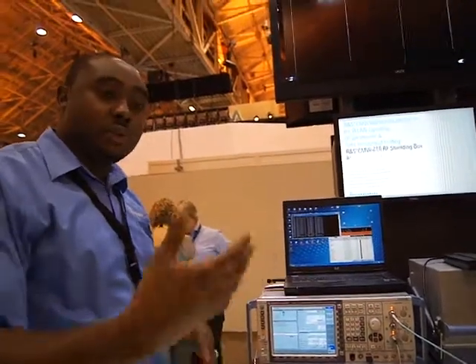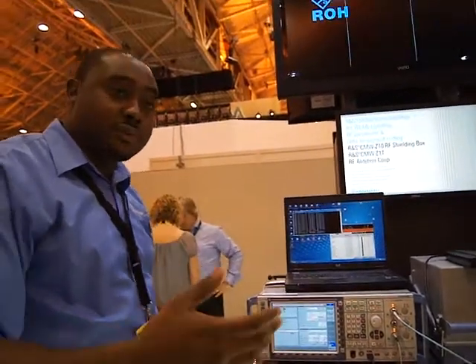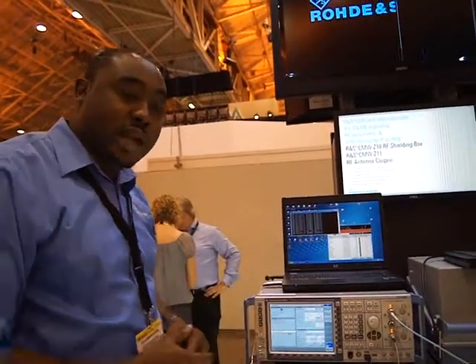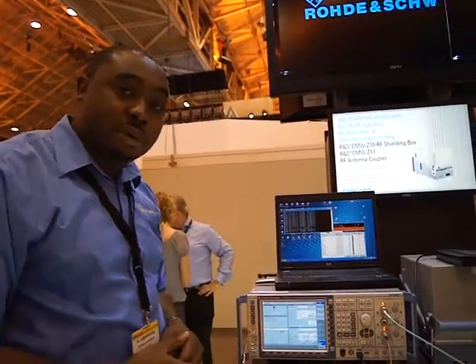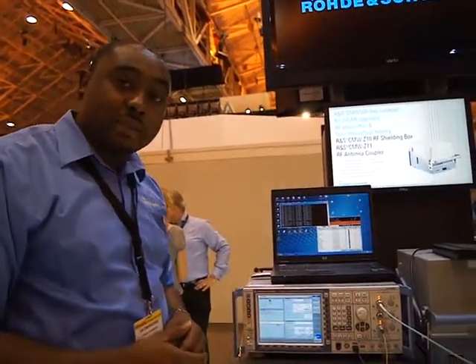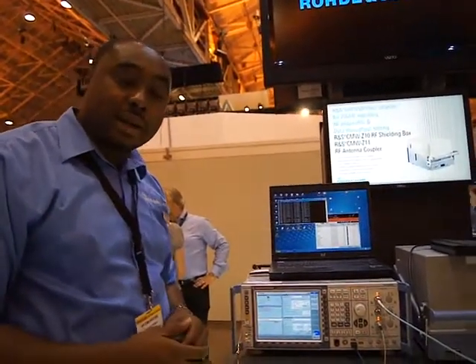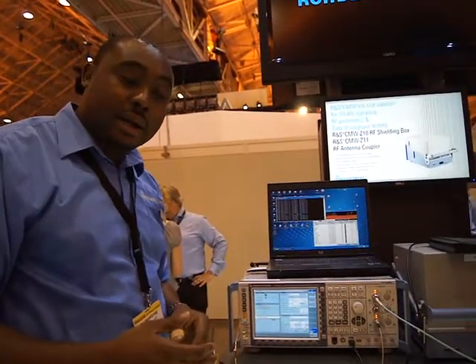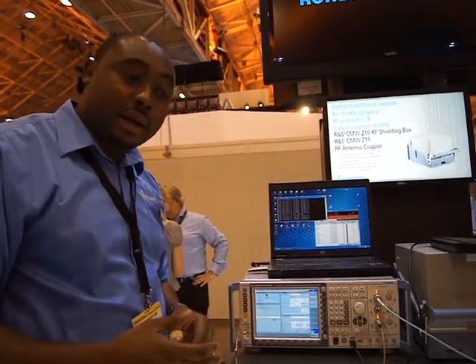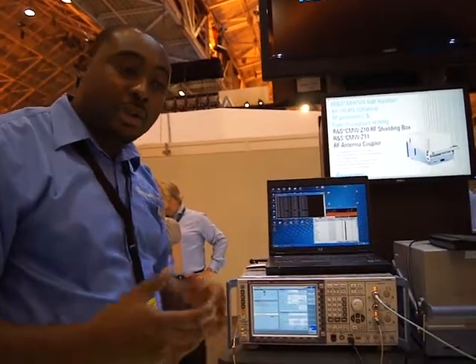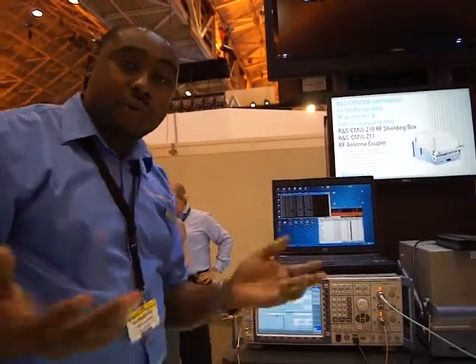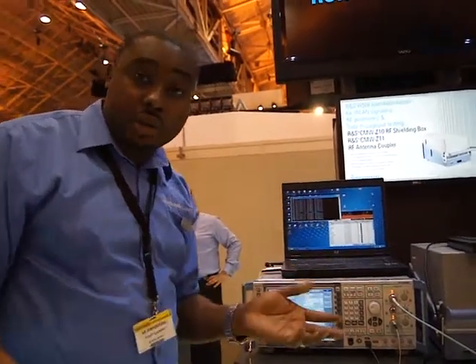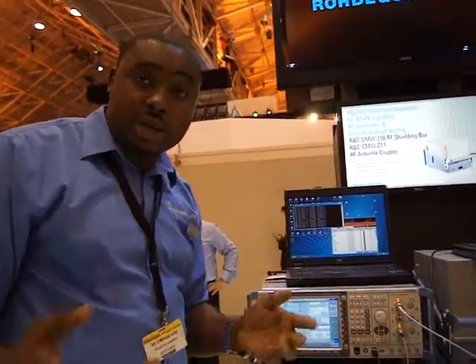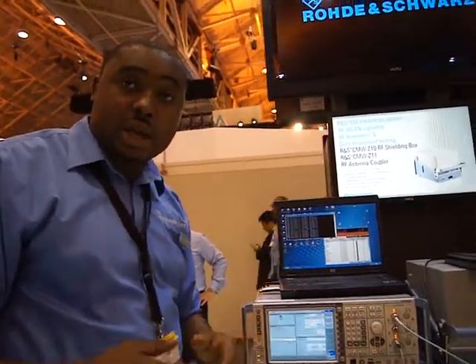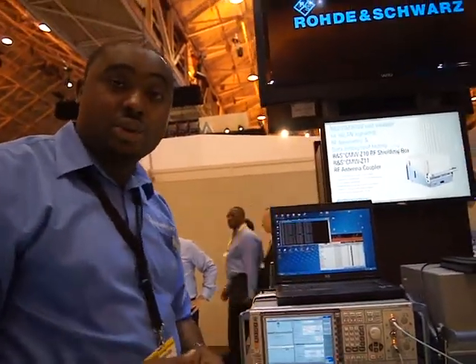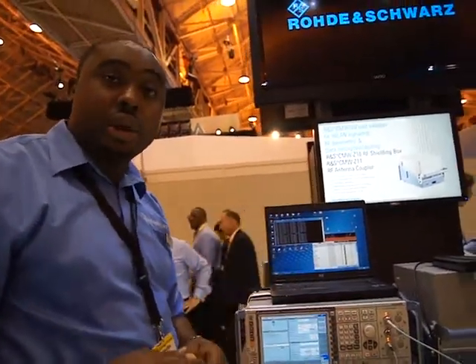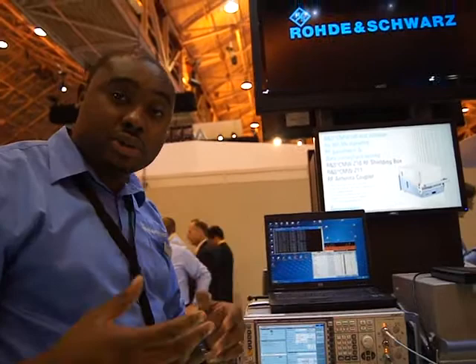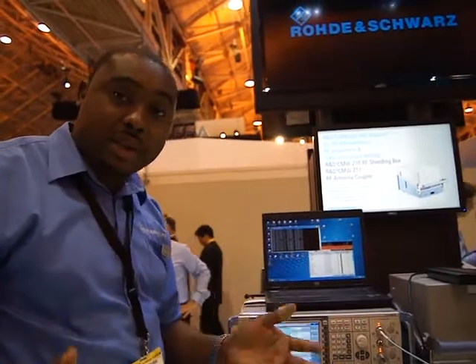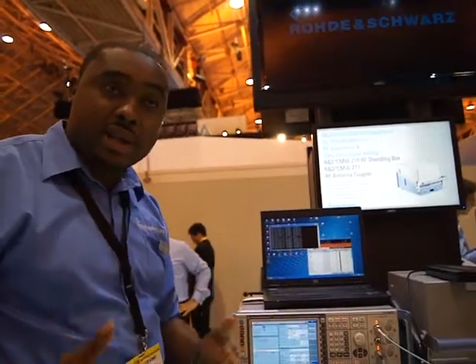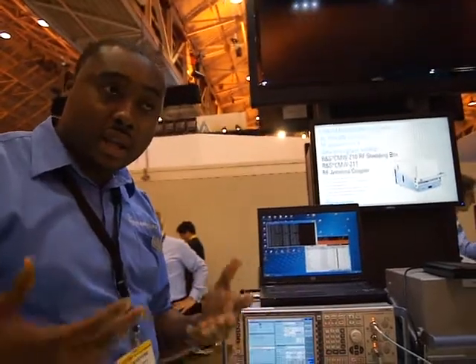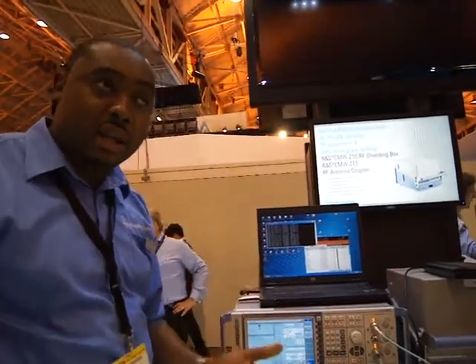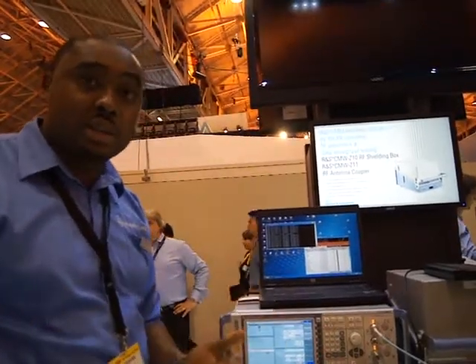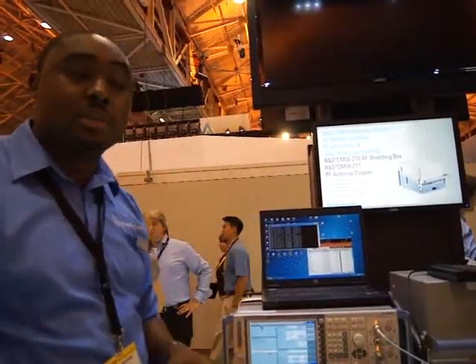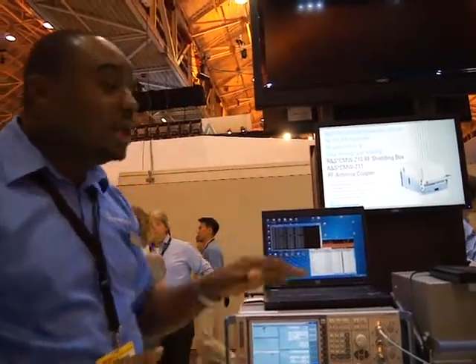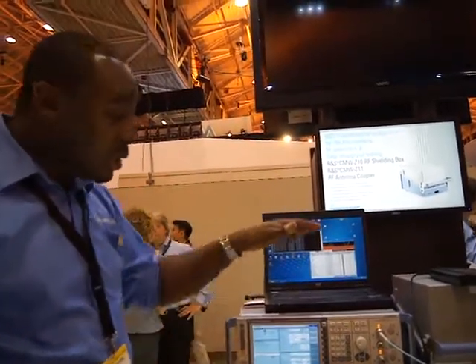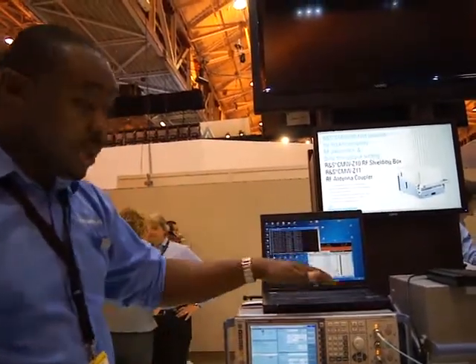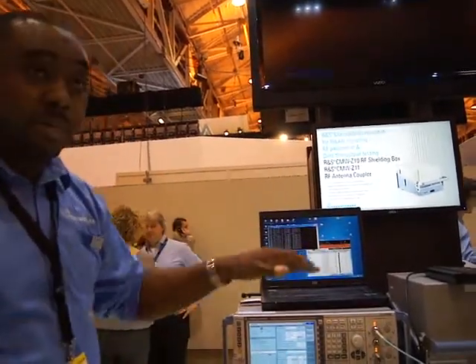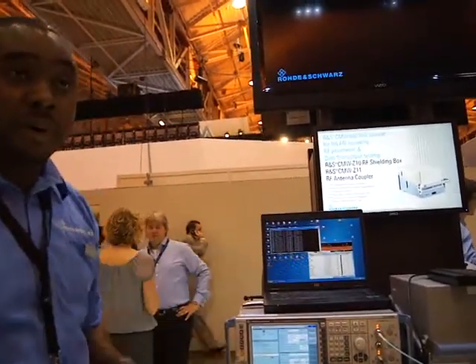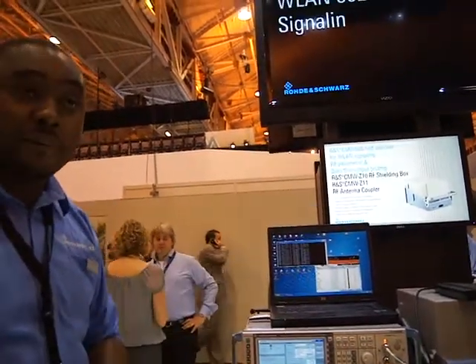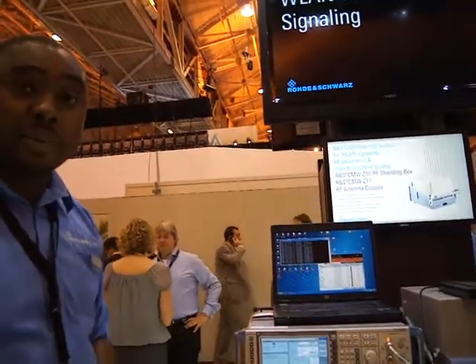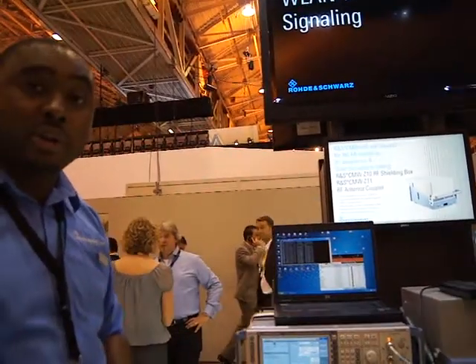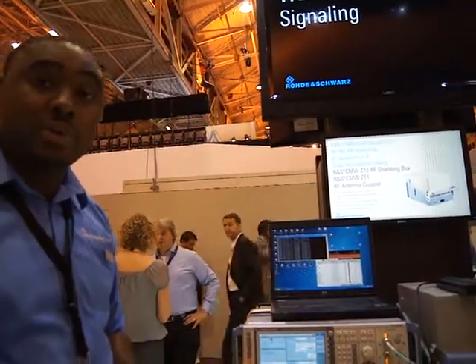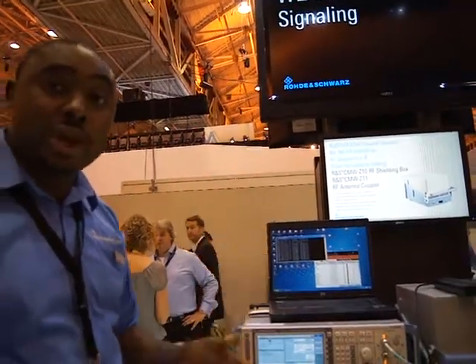So things like smart offloading, for example, is a new topic that's gaining steam. This would be the perfect platform to enable you to do that.